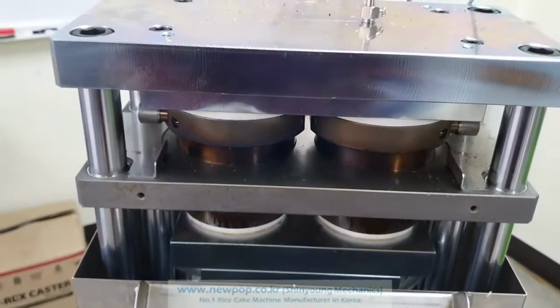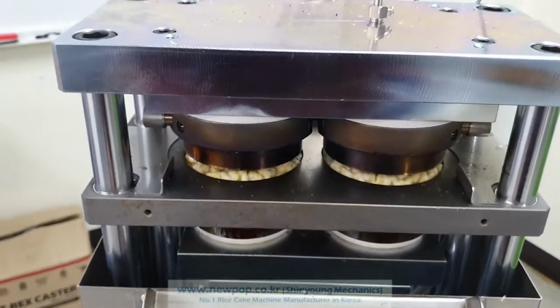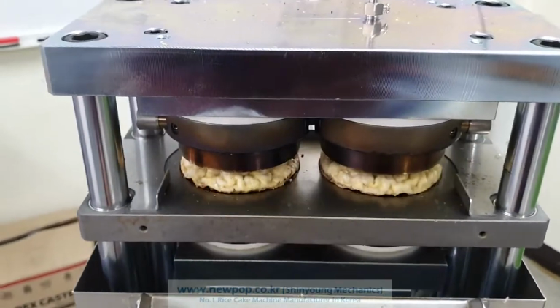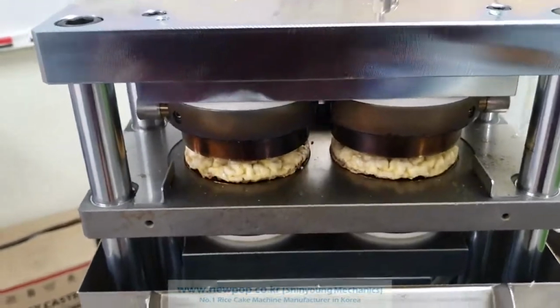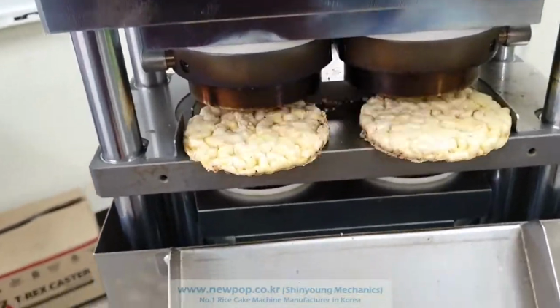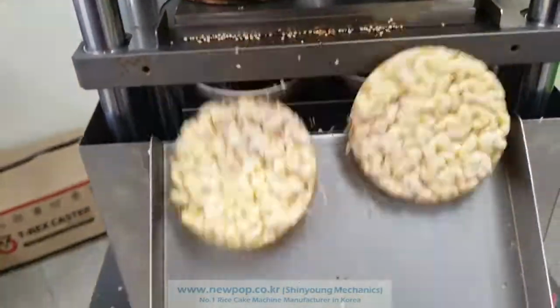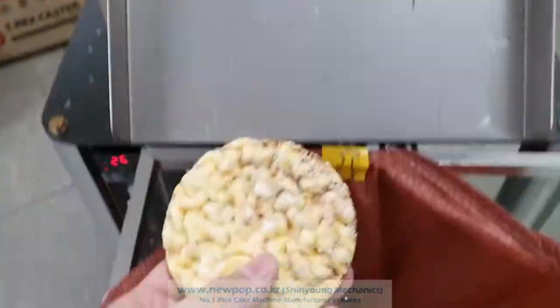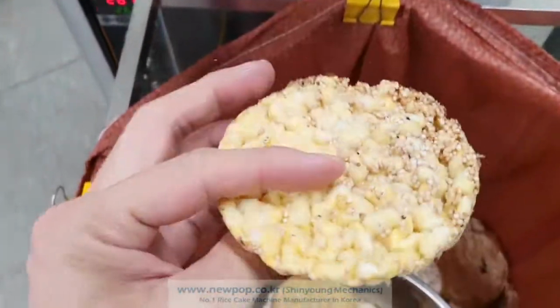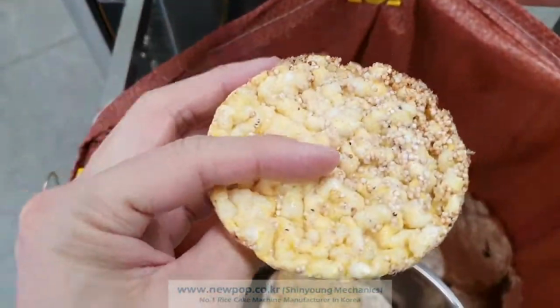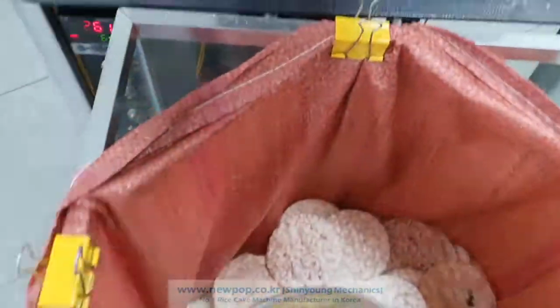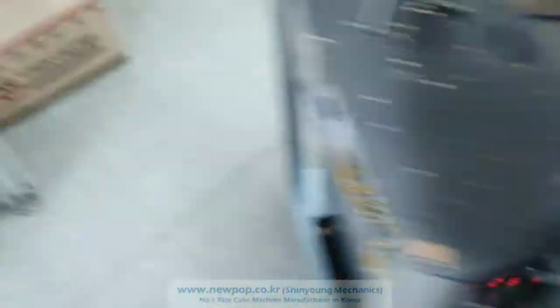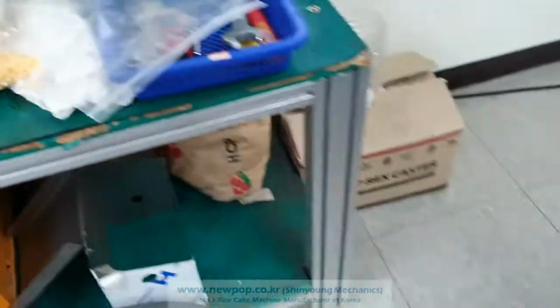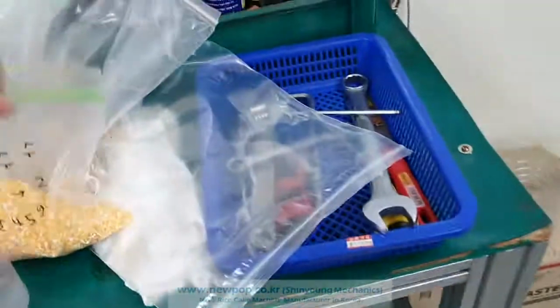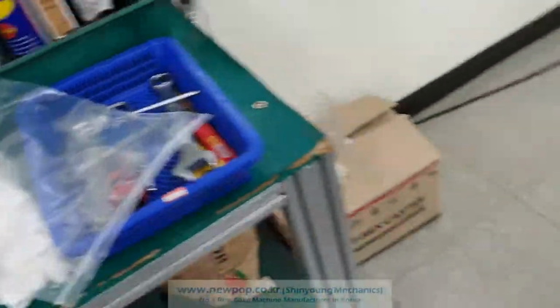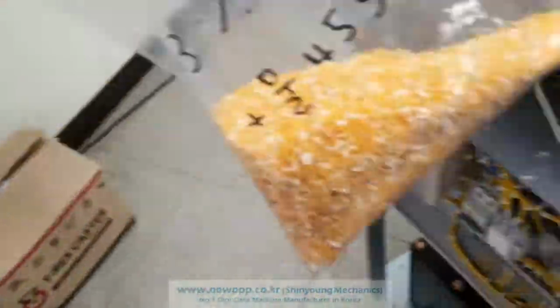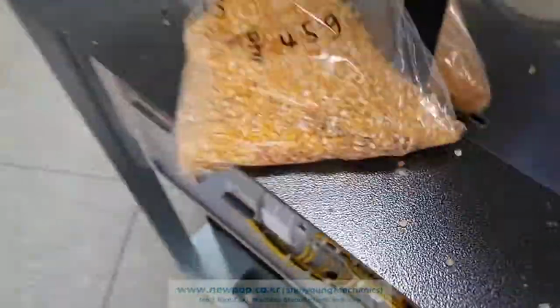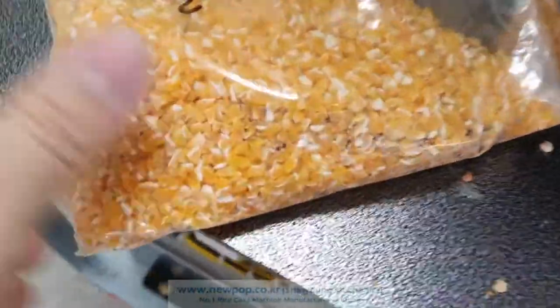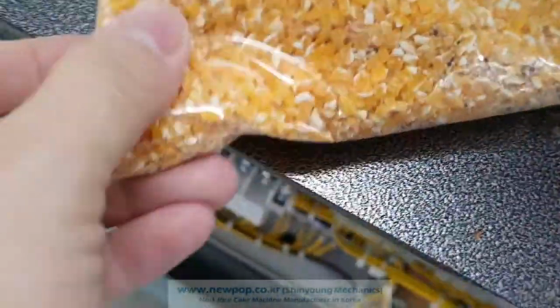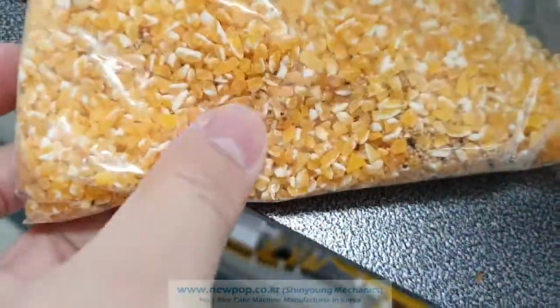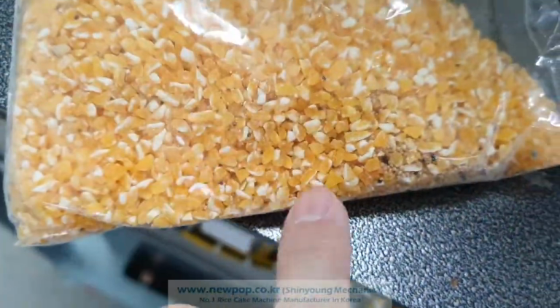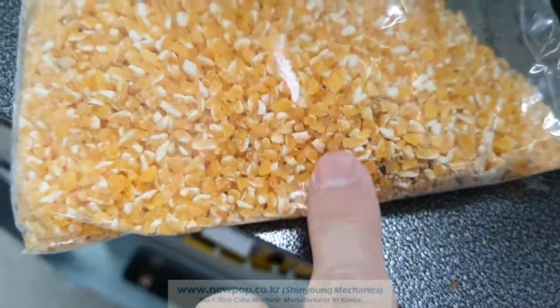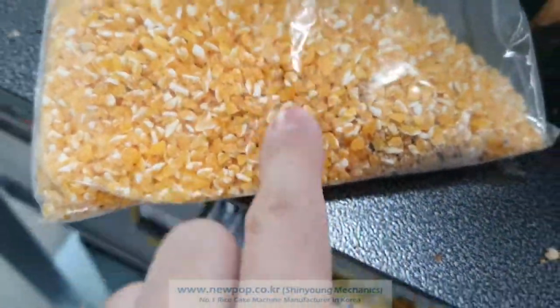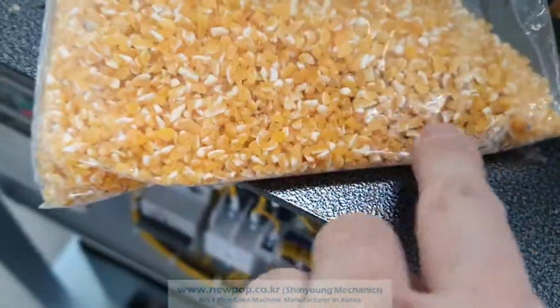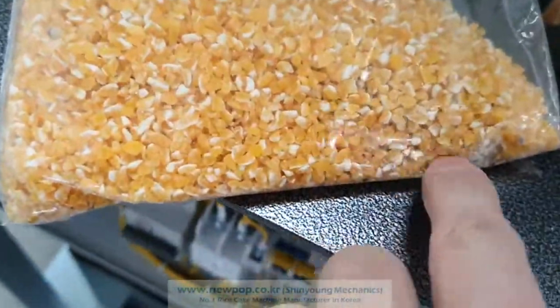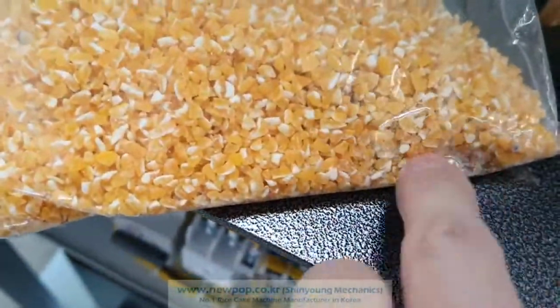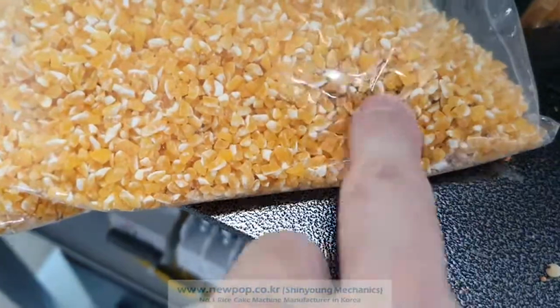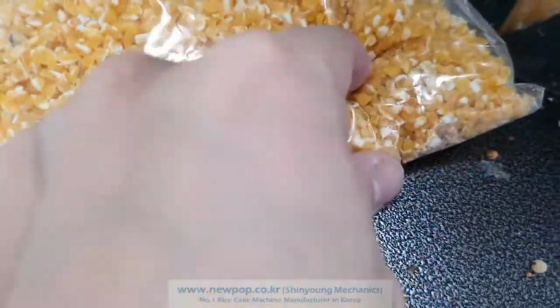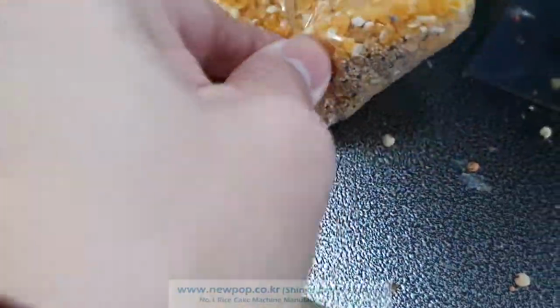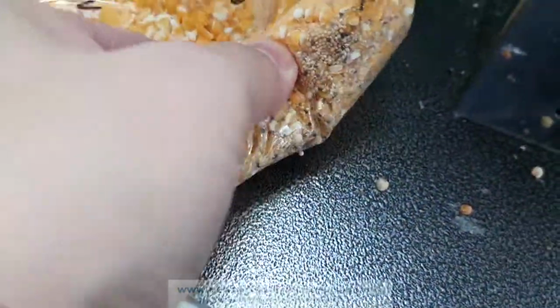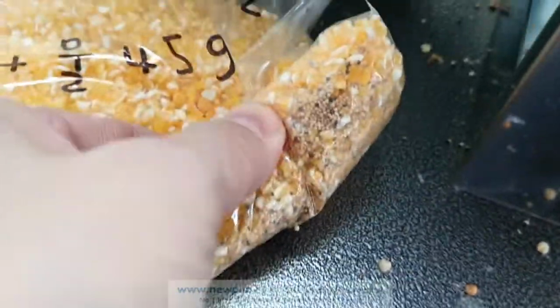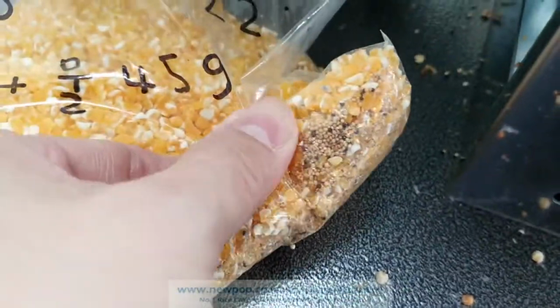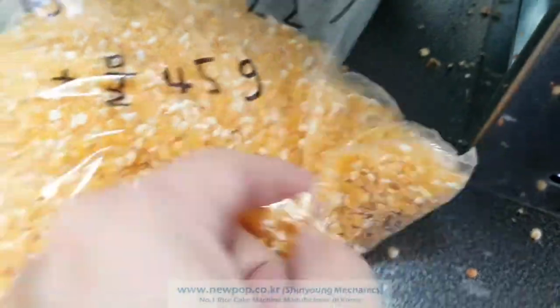The corn we use is broken — it's like this. Can you see? They are gathered all together. It's too small.